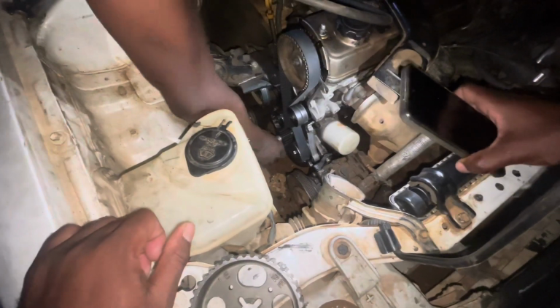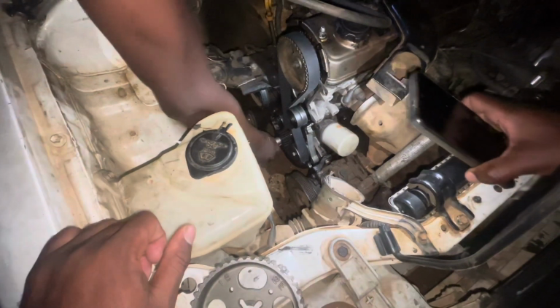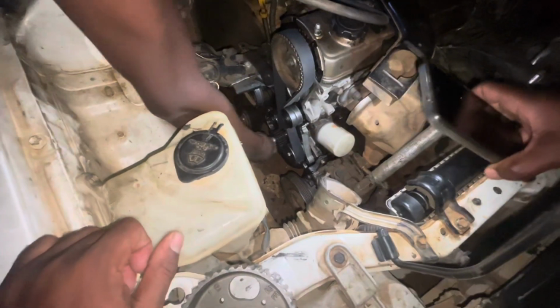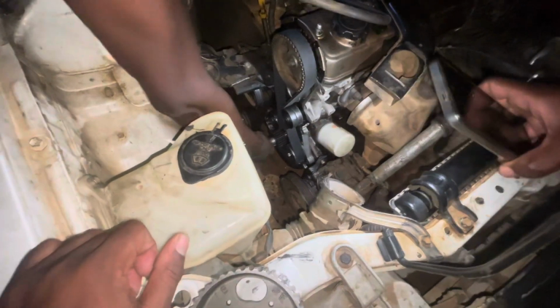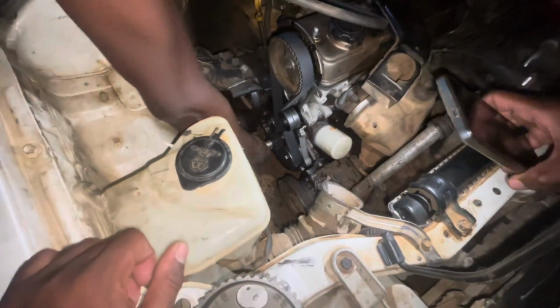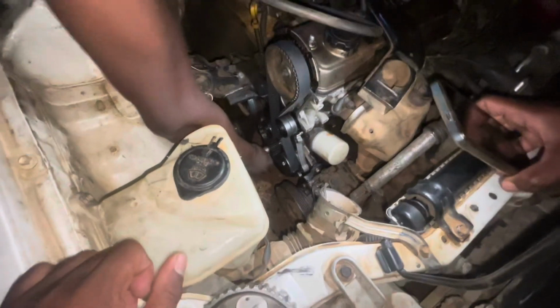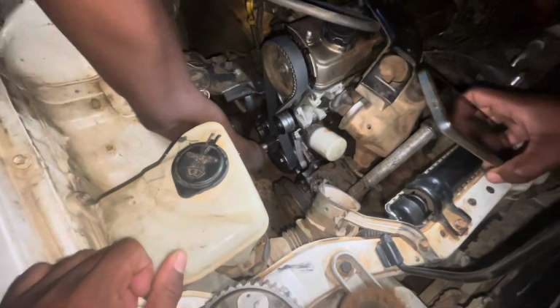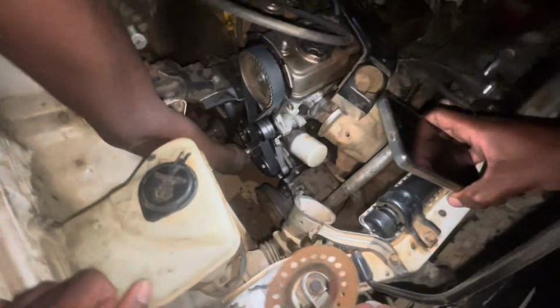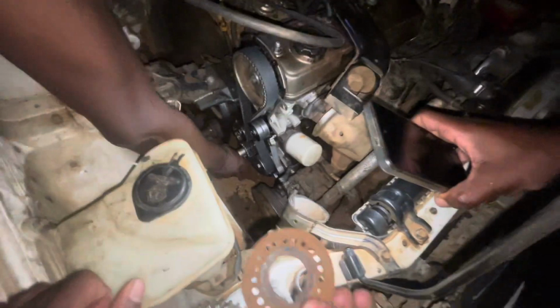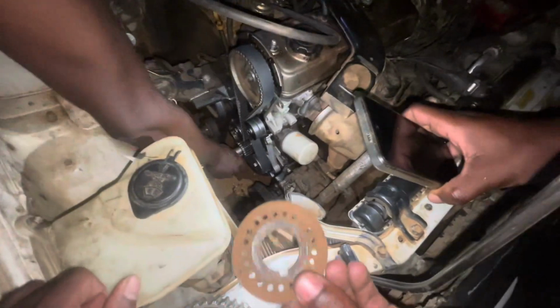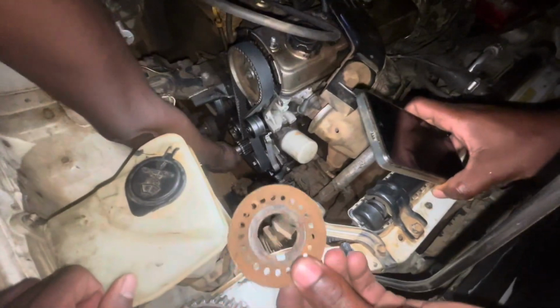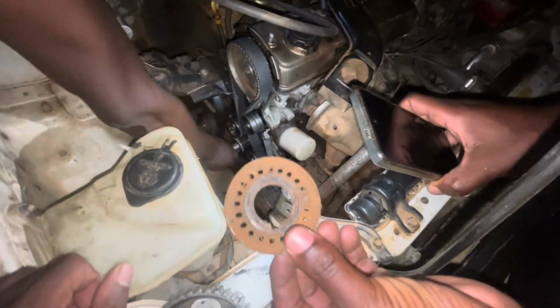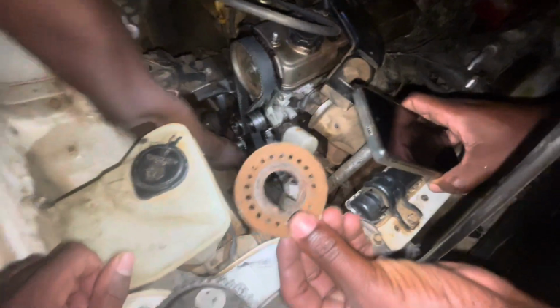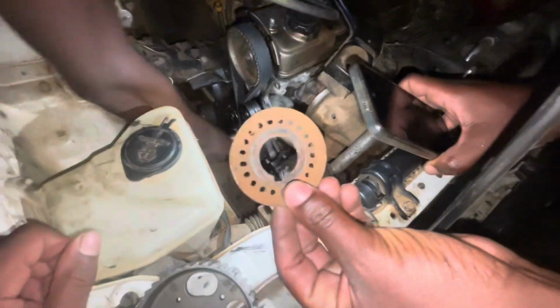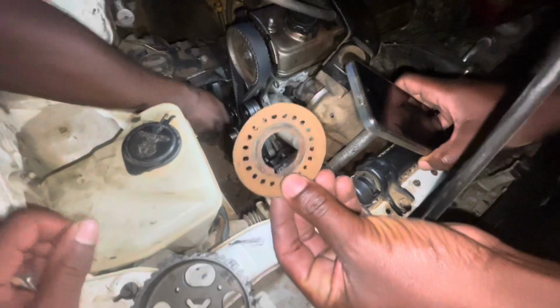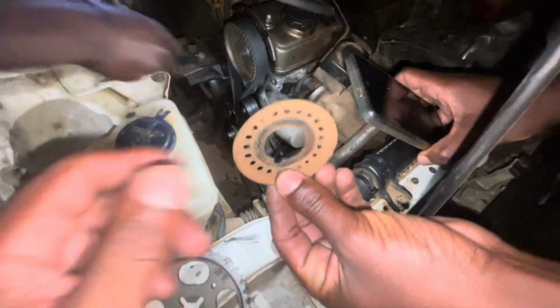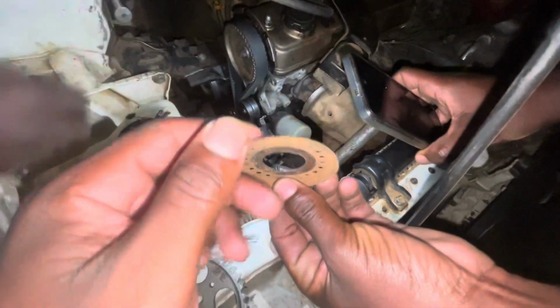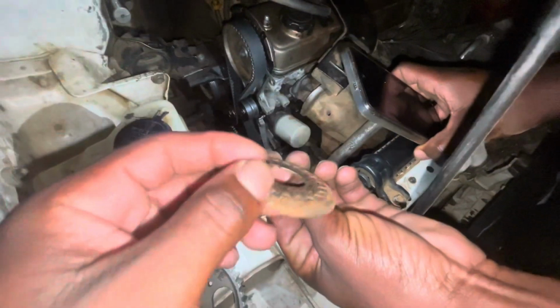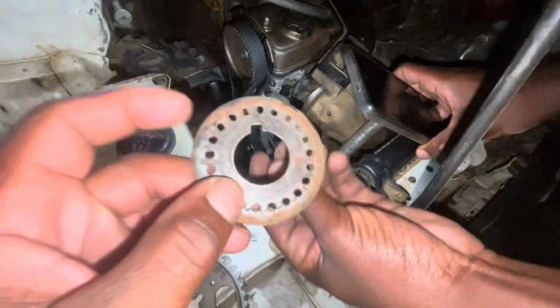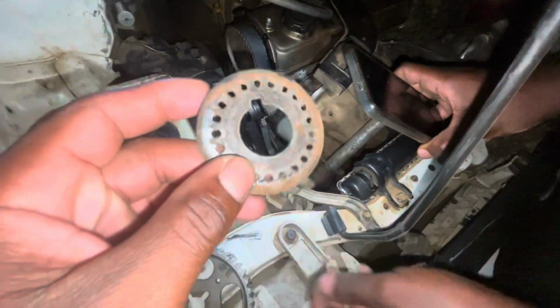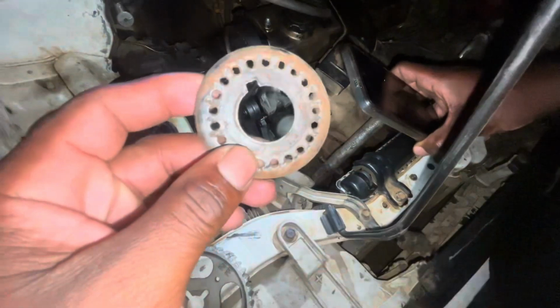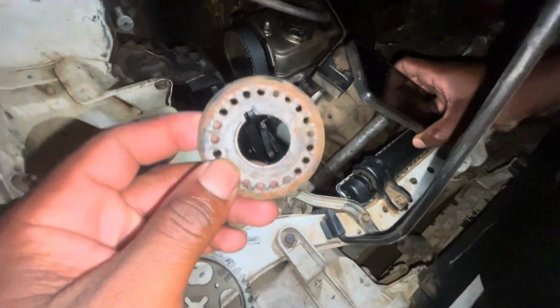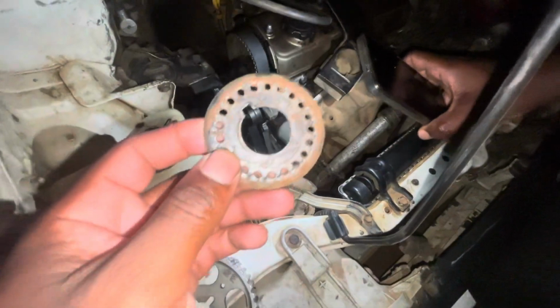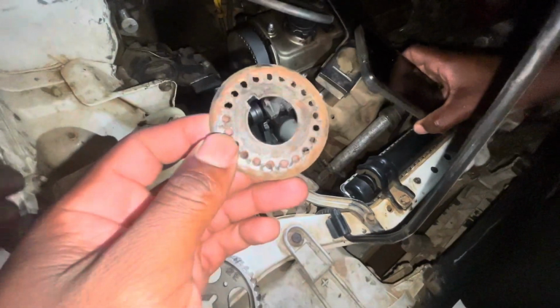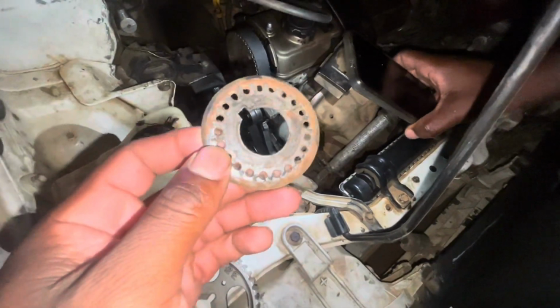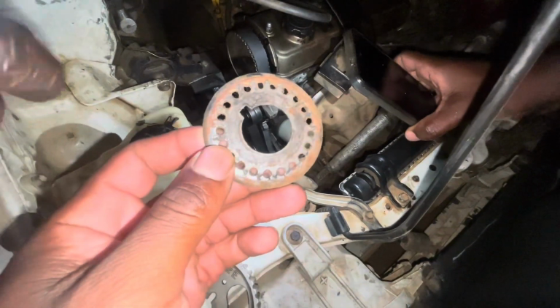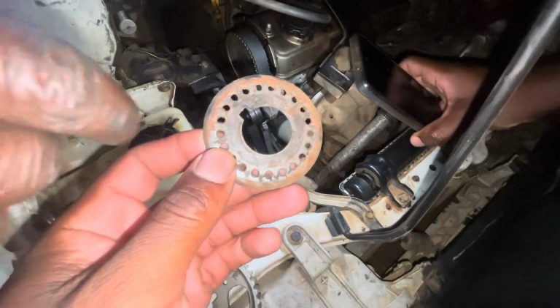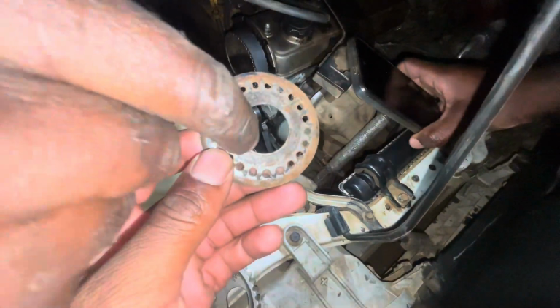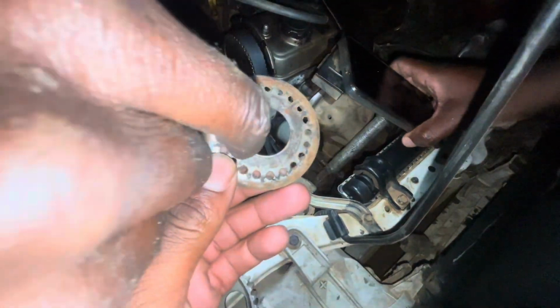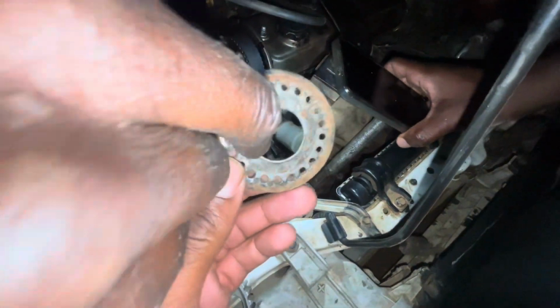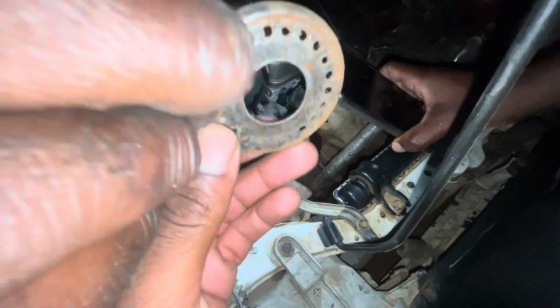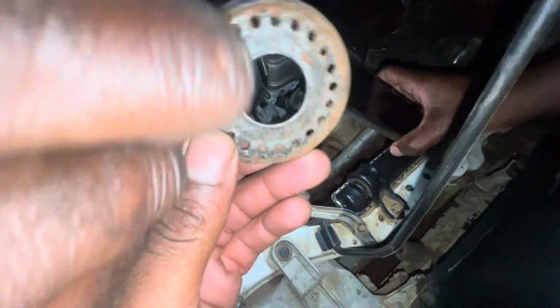You mustn't forget this component. If you forget it — this guy actually lost his belt because of this. The reason why he lost the belt is because of this missing part.